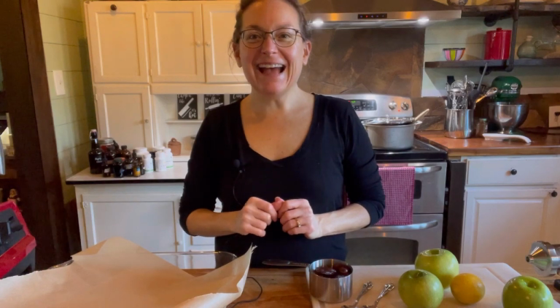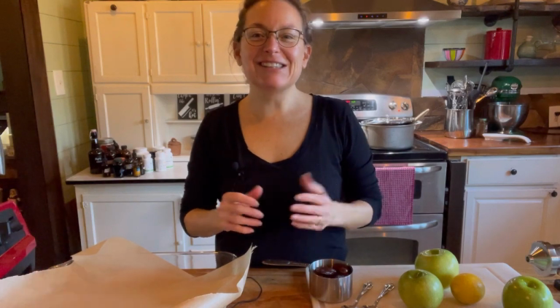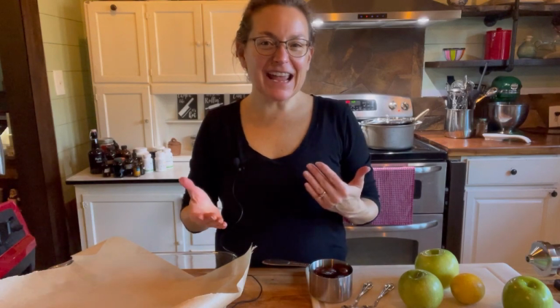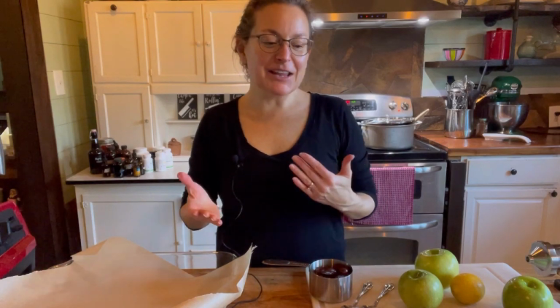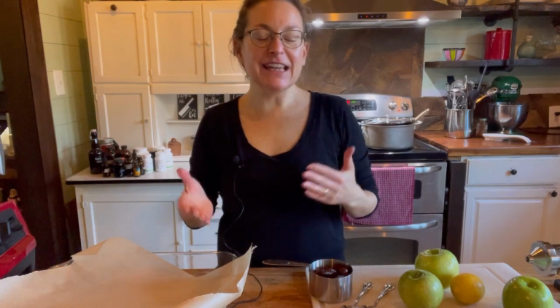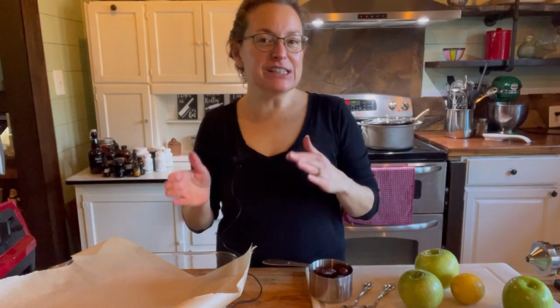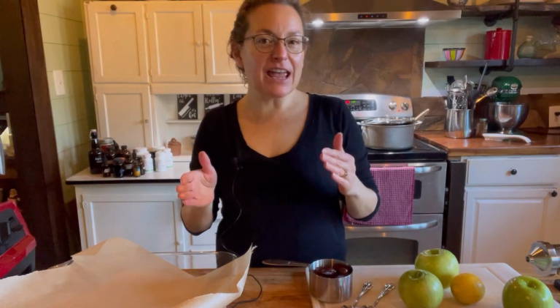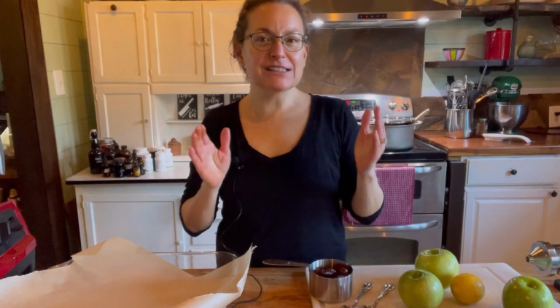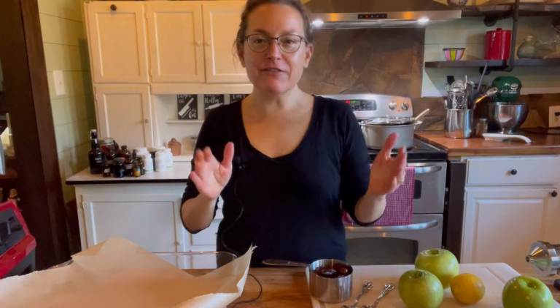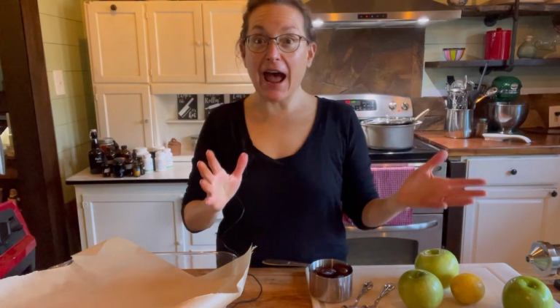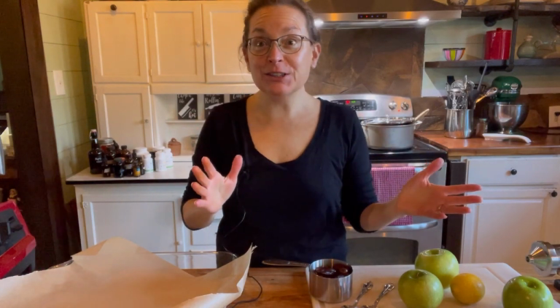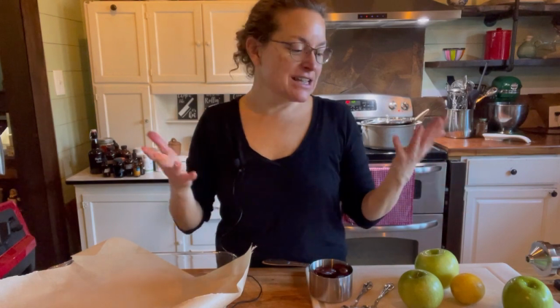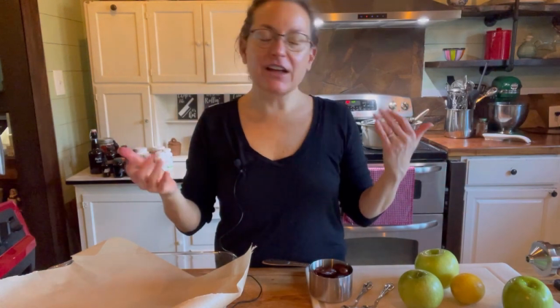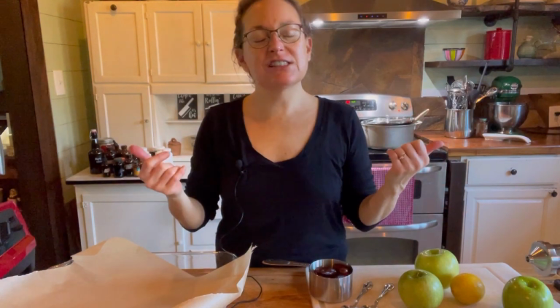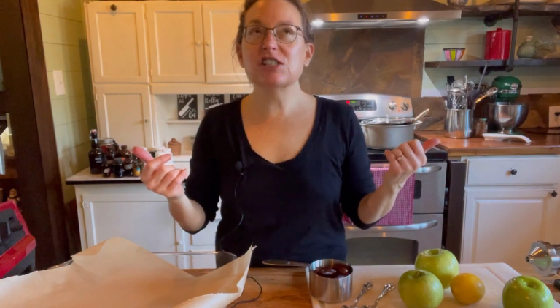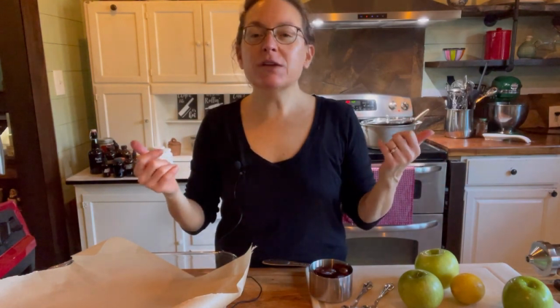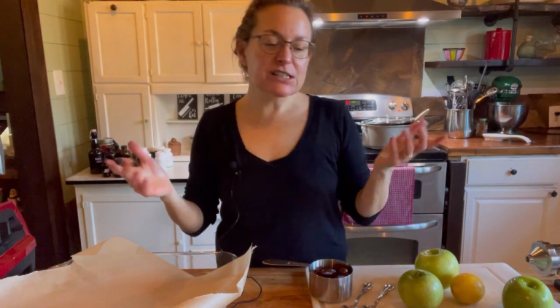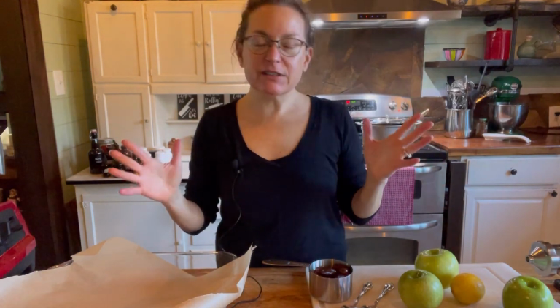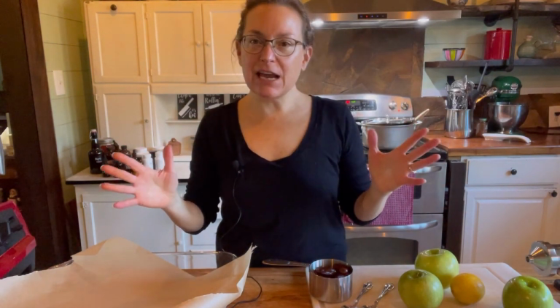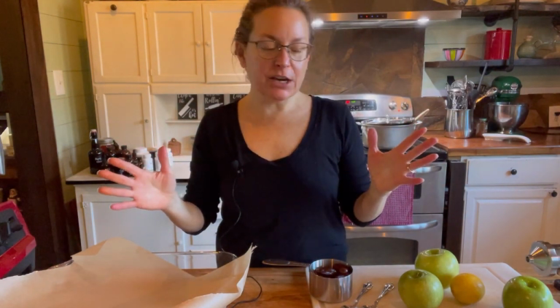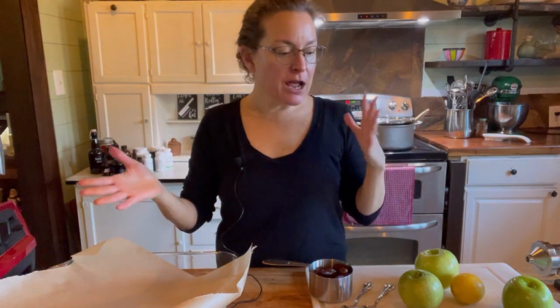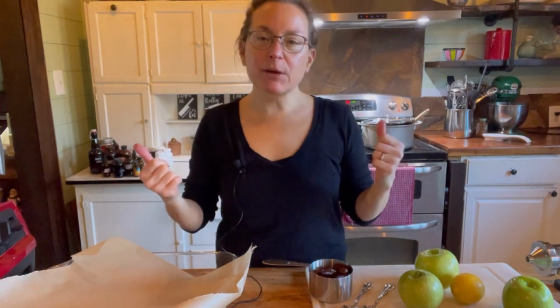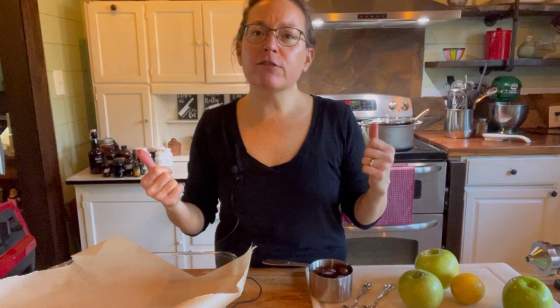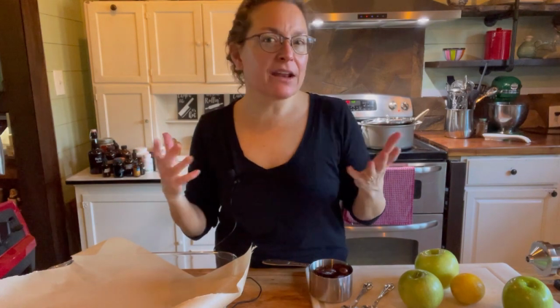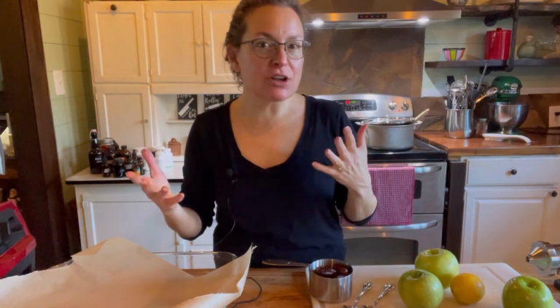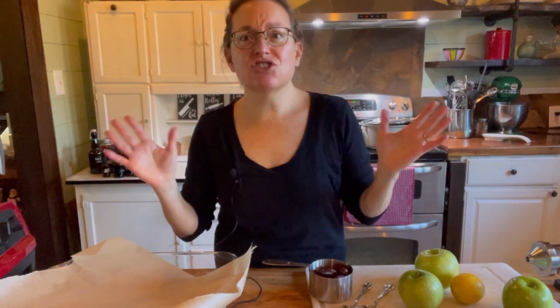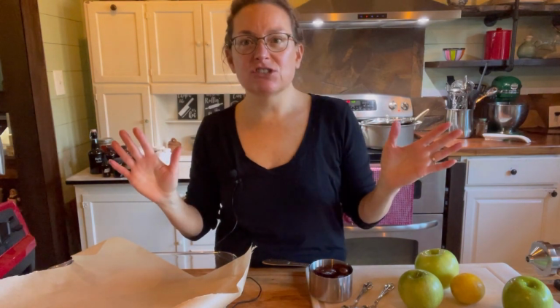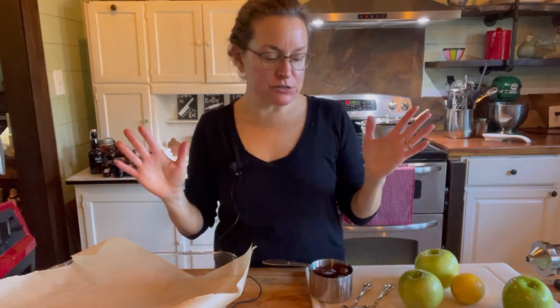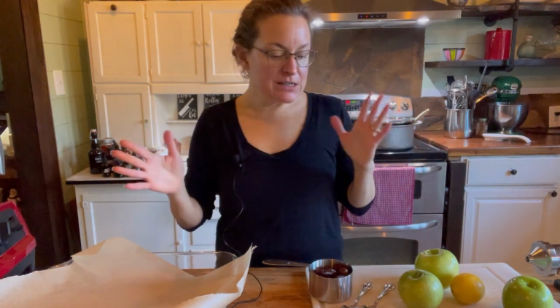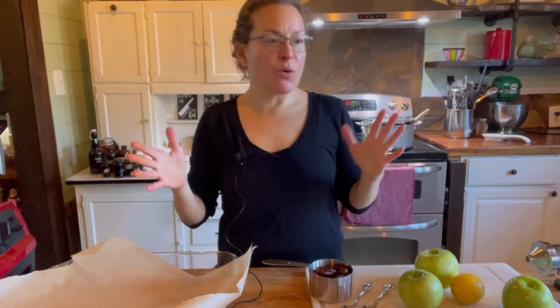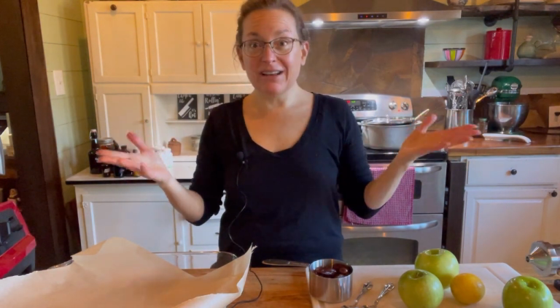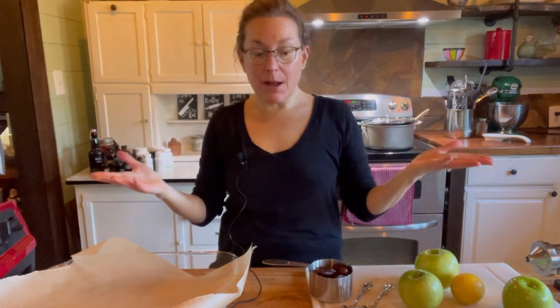Today I am making cheesecake stuffed apples — it sounds so delicious and is perfect this time of year. I have someone coming over who can't handle chocolate, and chocolate is usually my go-to, so why not apples?